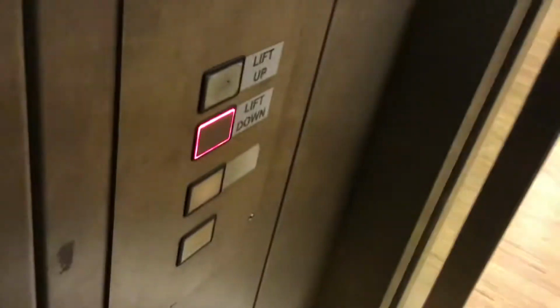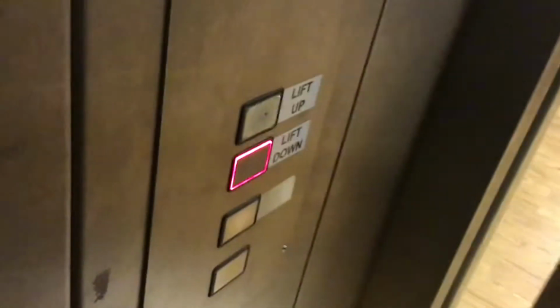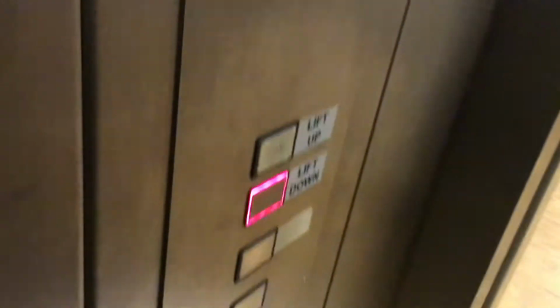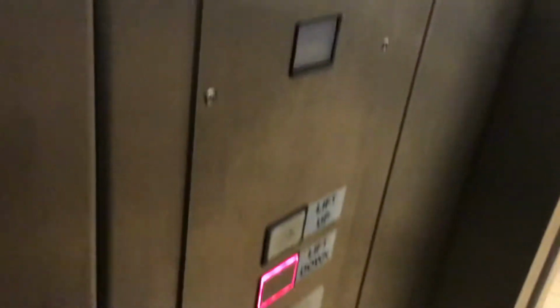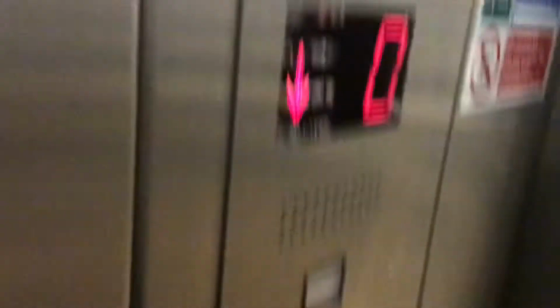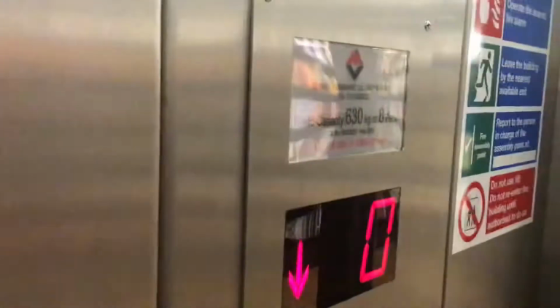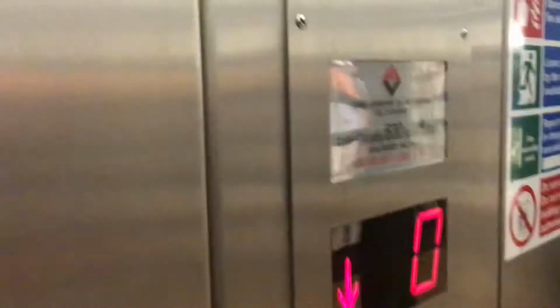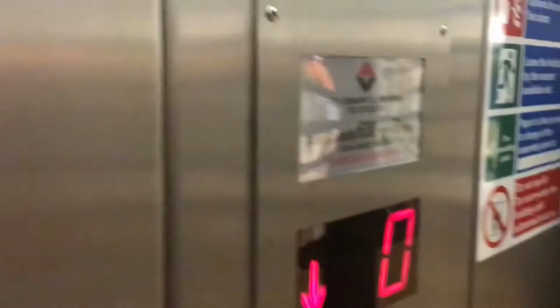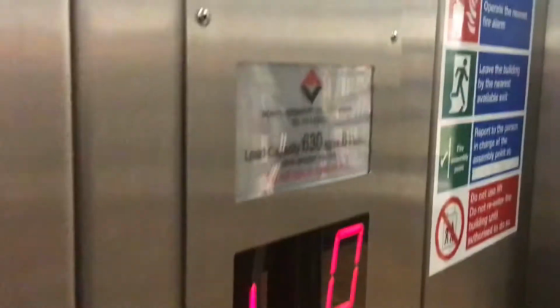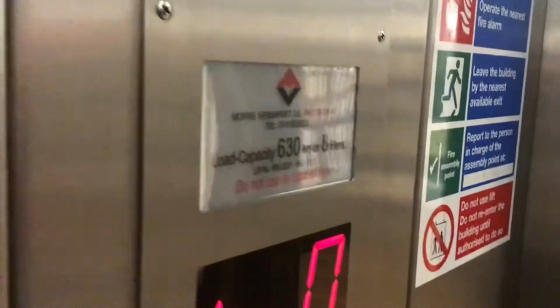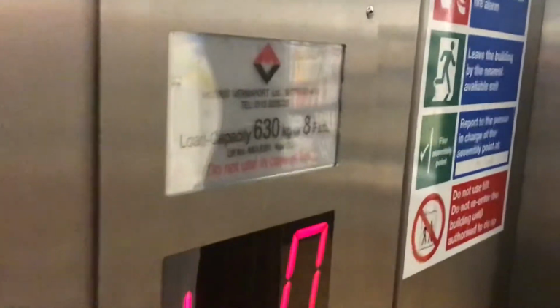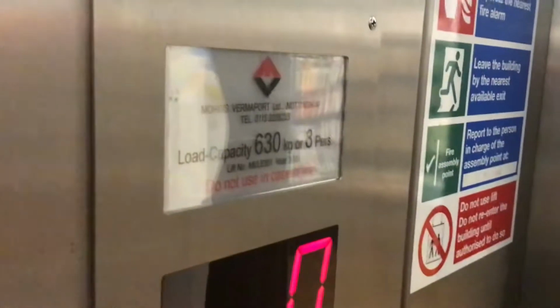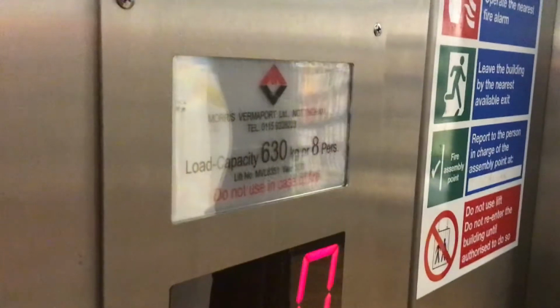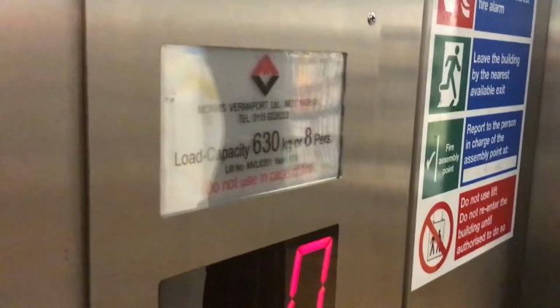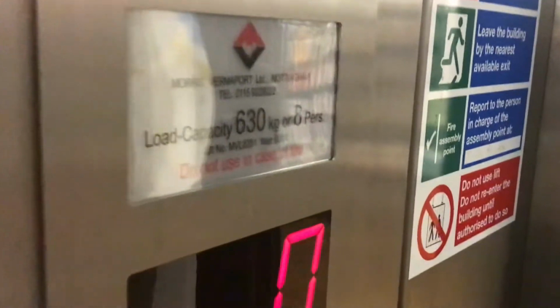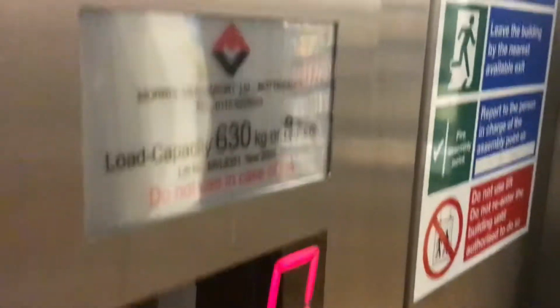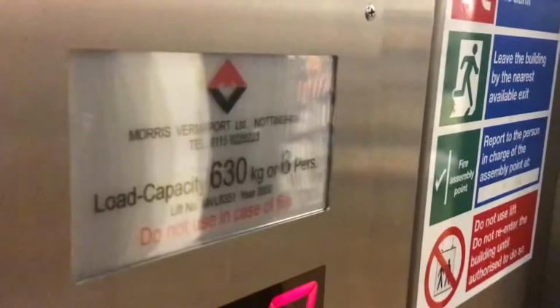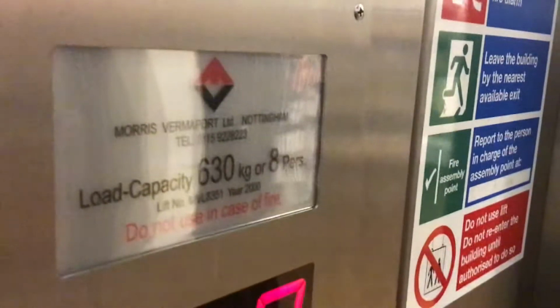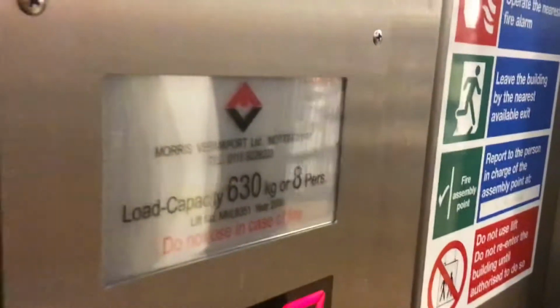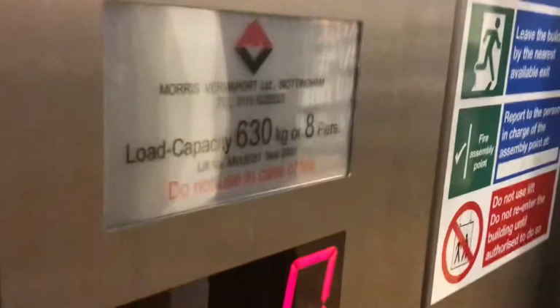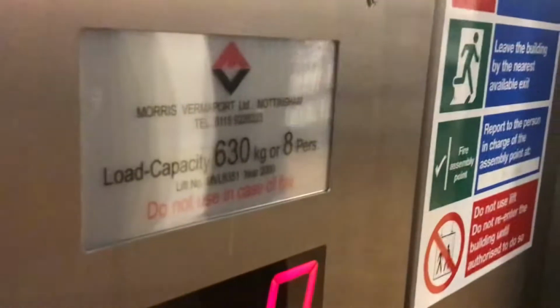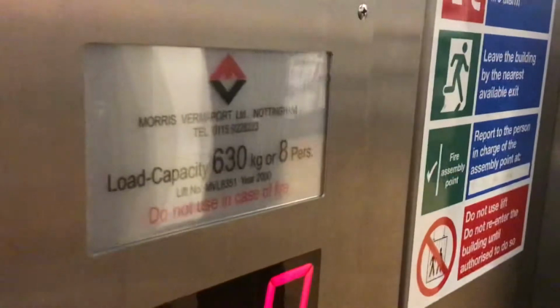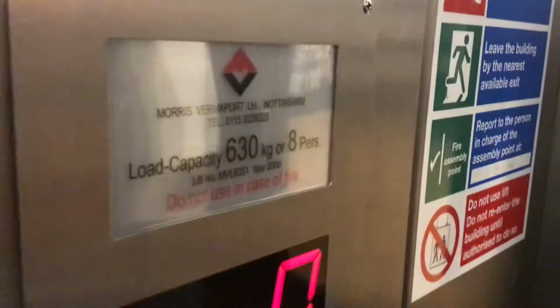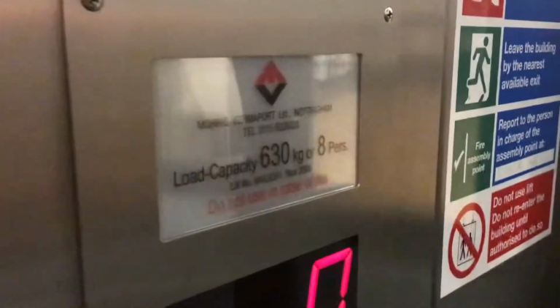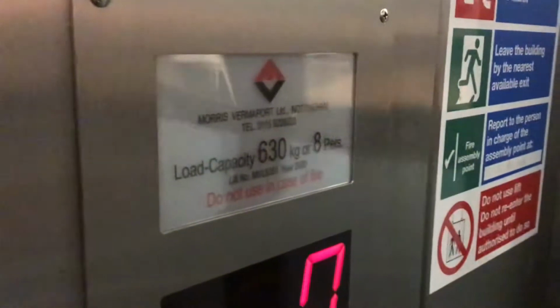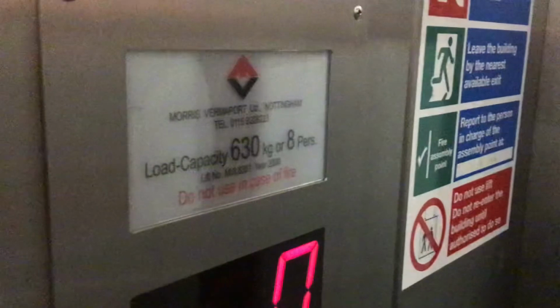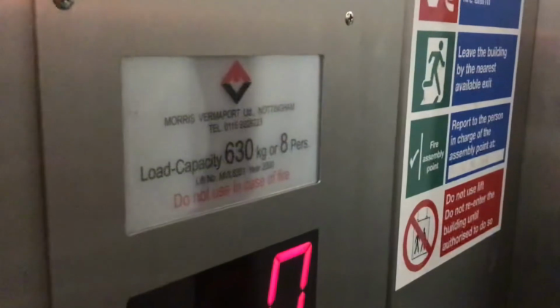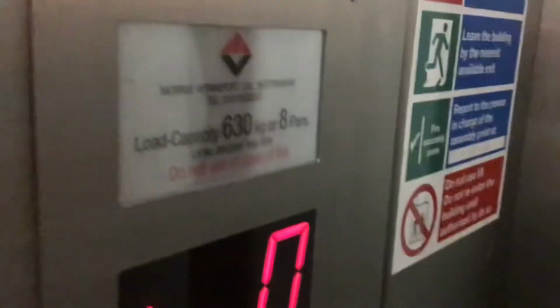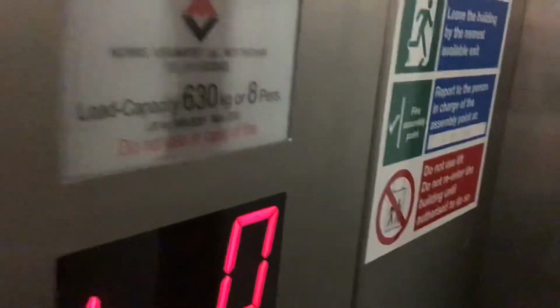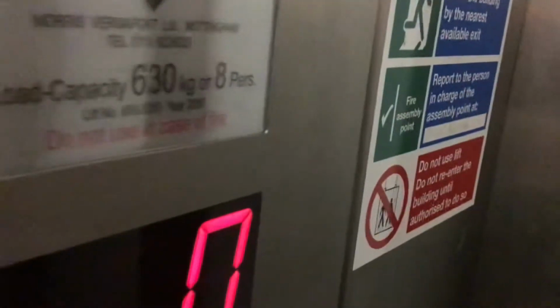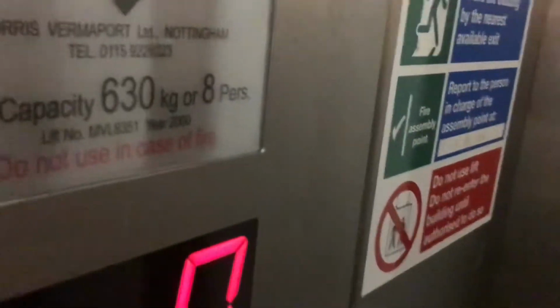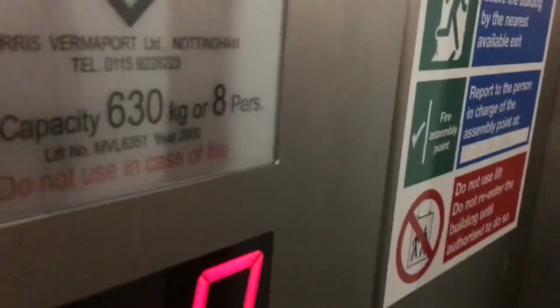It's a Morris Vernerport lift. Capacity: 630 kilos, 8 persons, built in 2000.